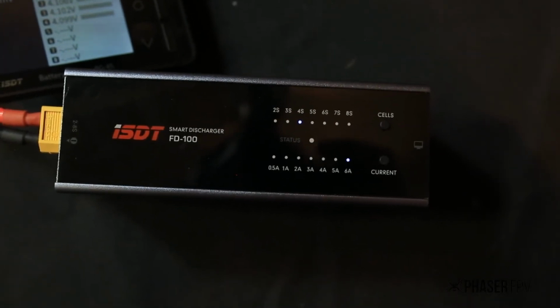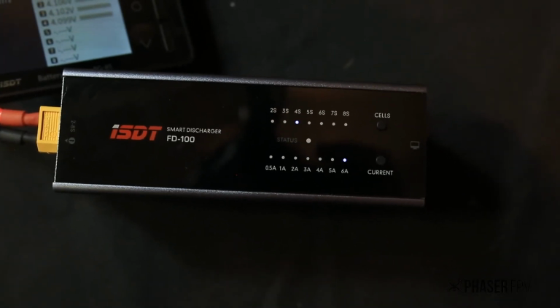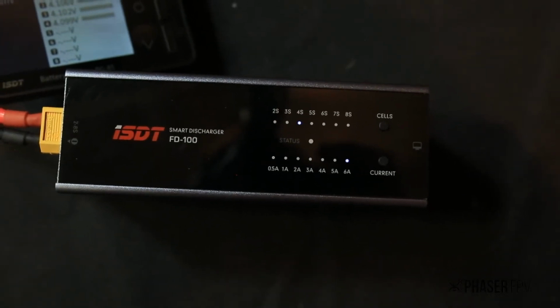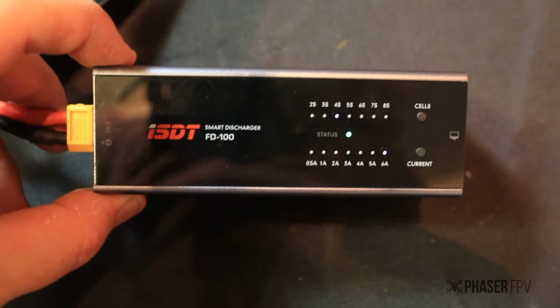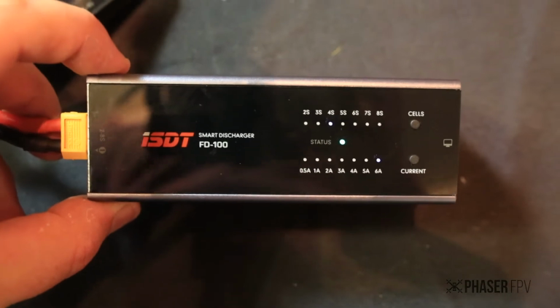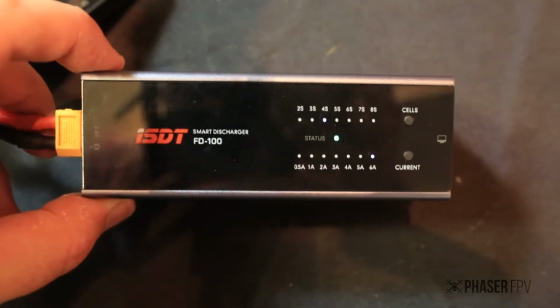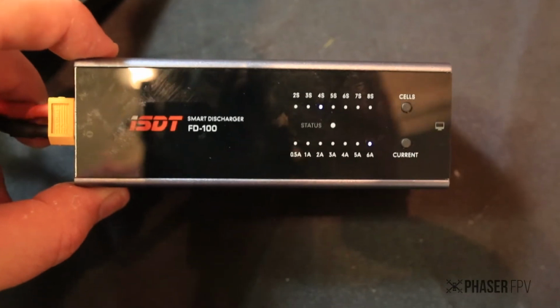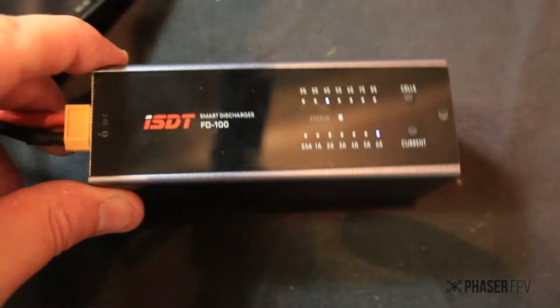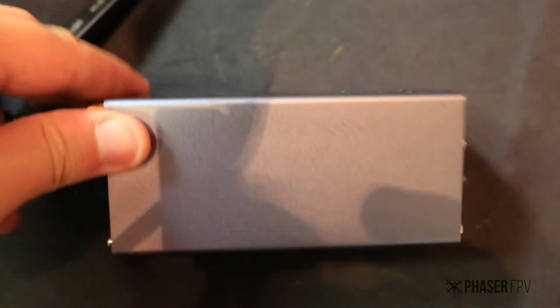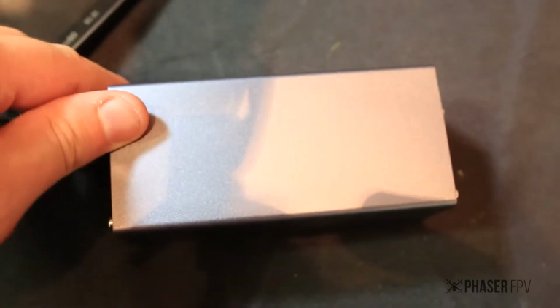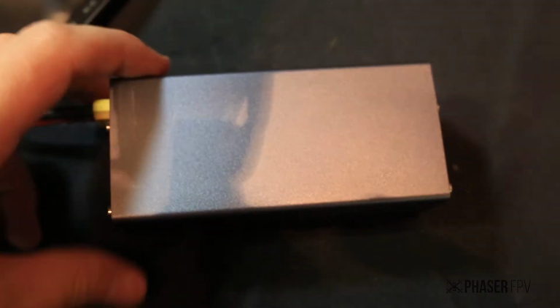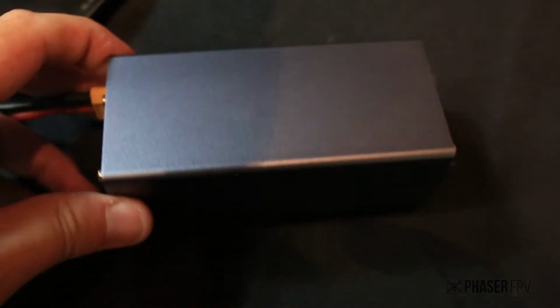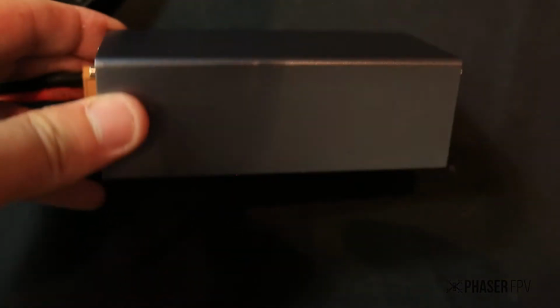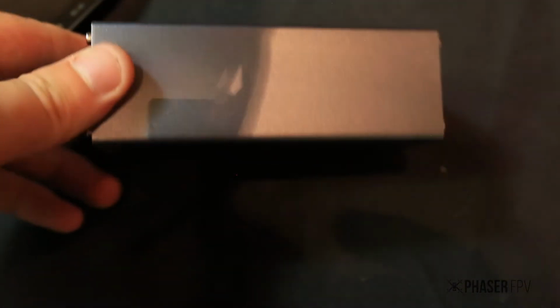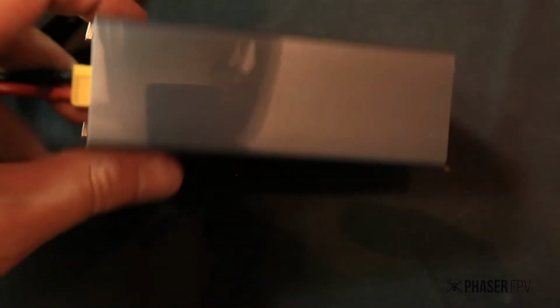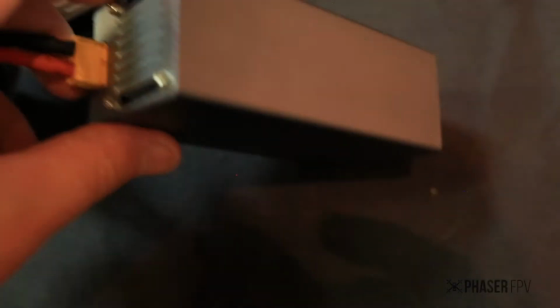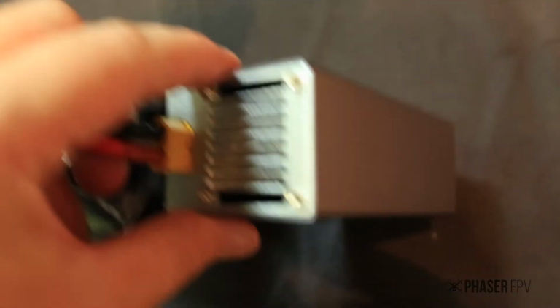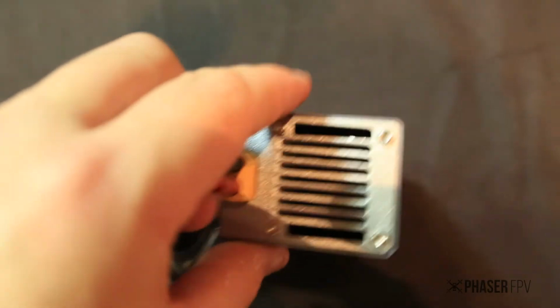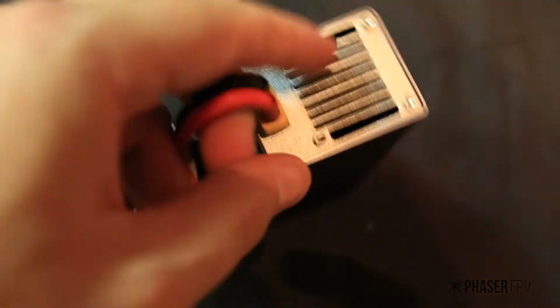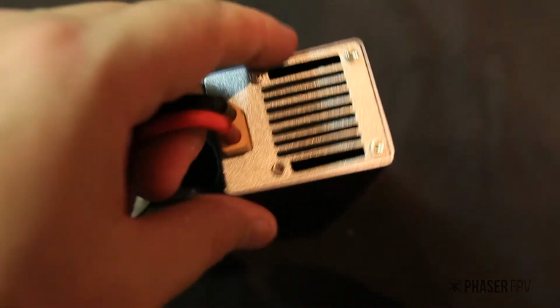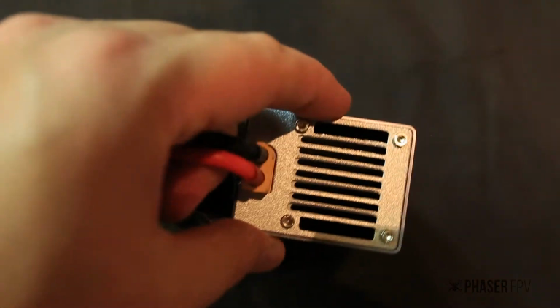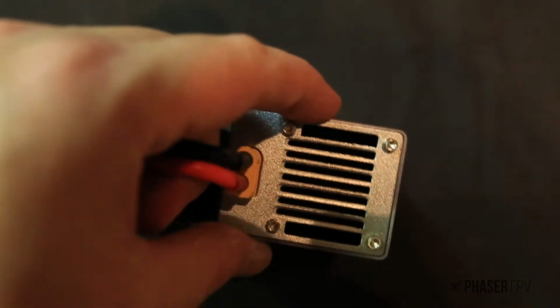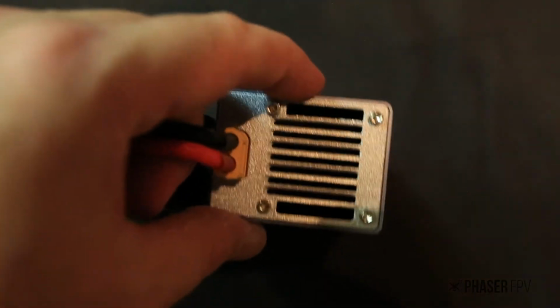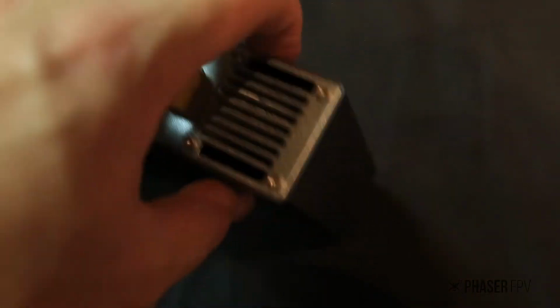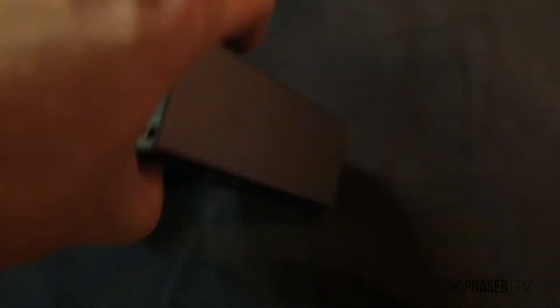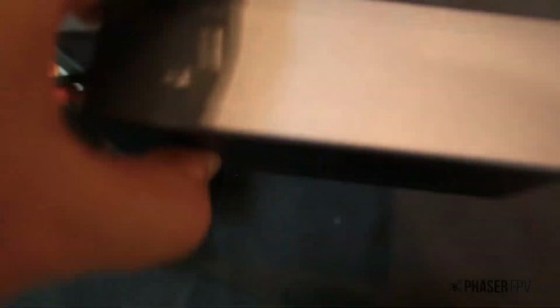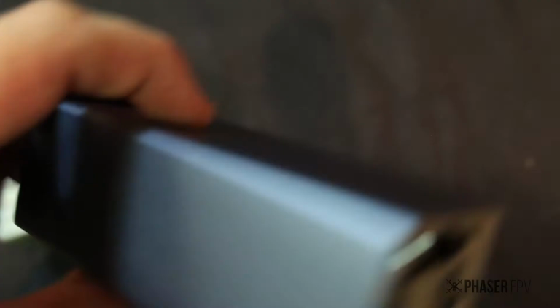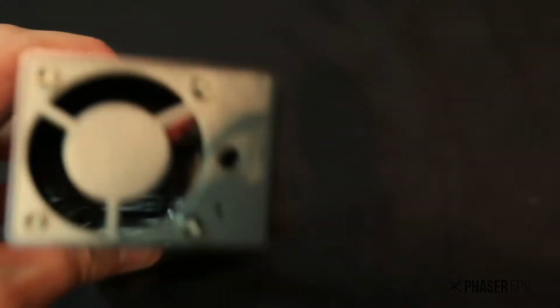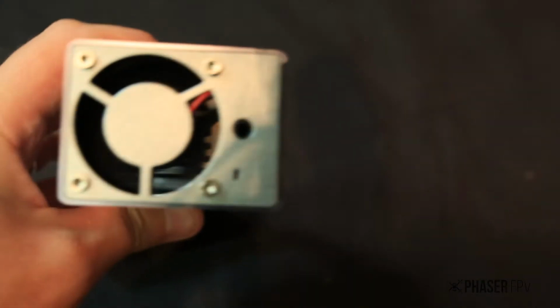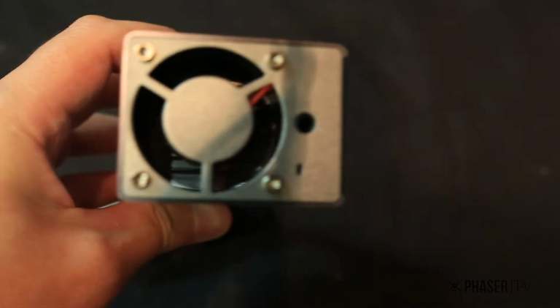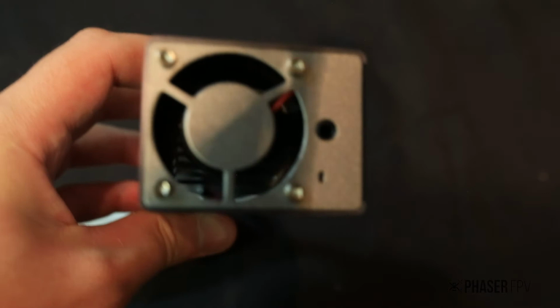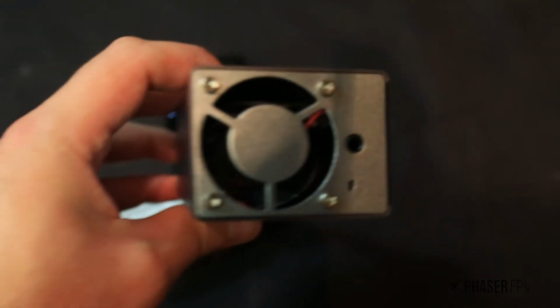If you go to a higher amperage like 6 amps, you'll hear the fan kick in straight away, whereas if you start on the smaller amperage it will take a while for the fan to come on because the heatsink builds up heat.